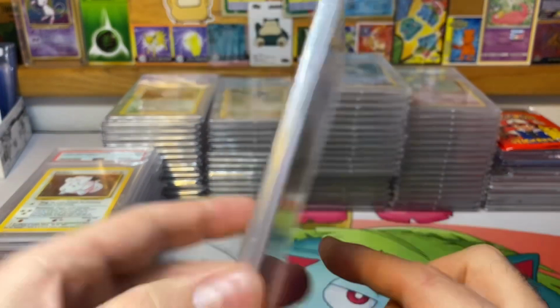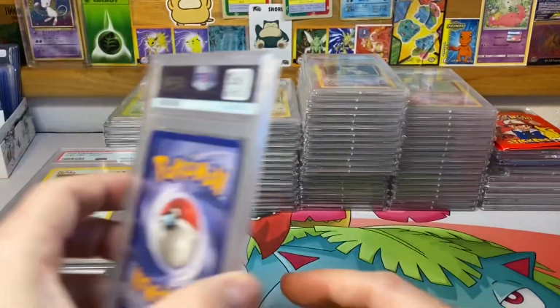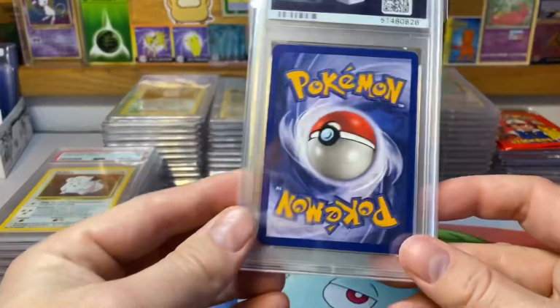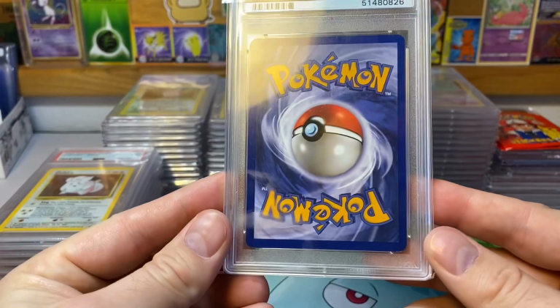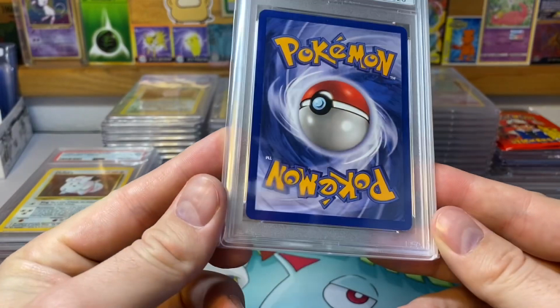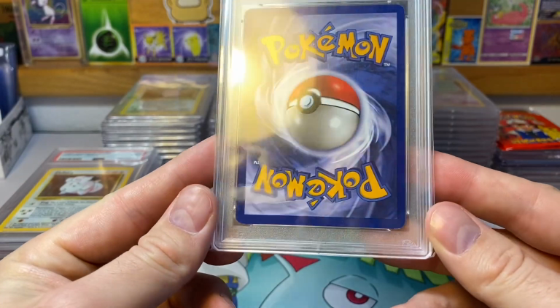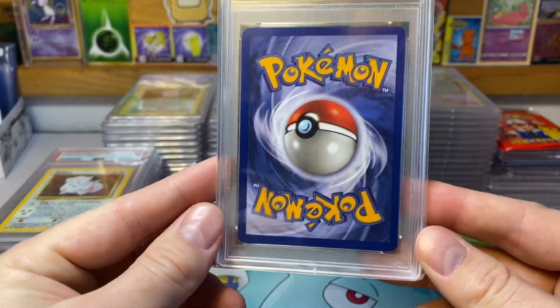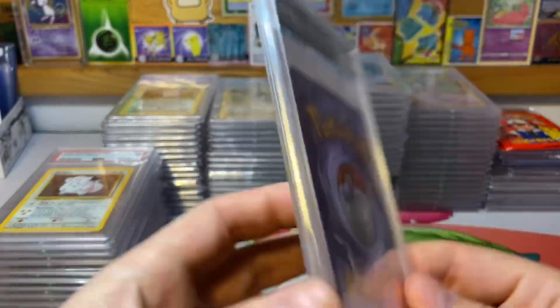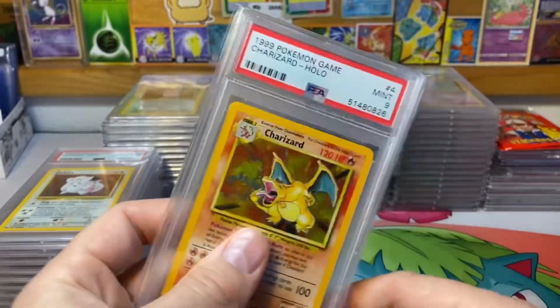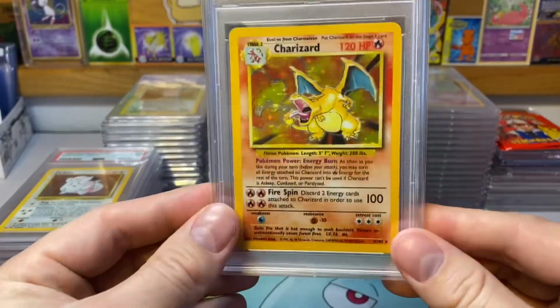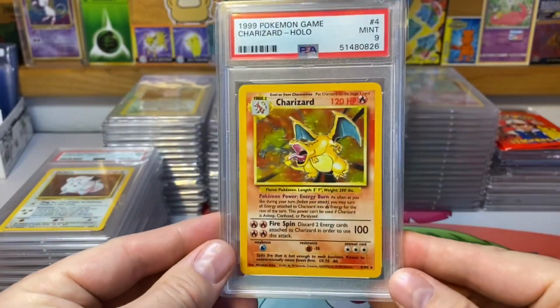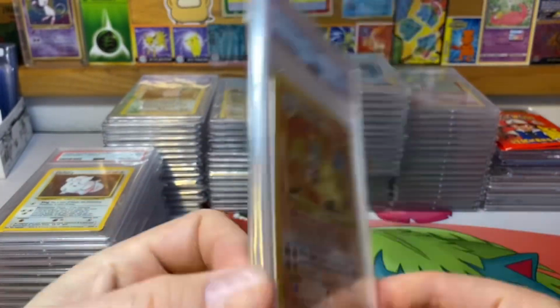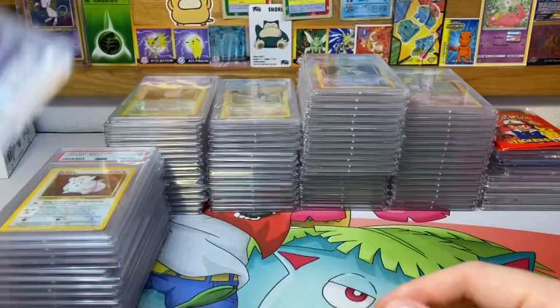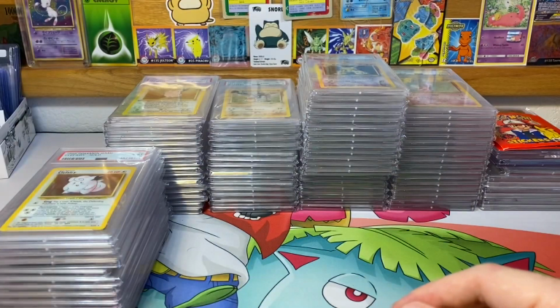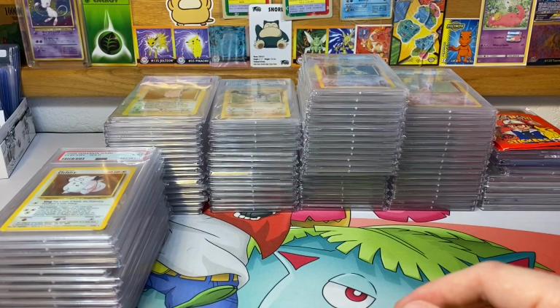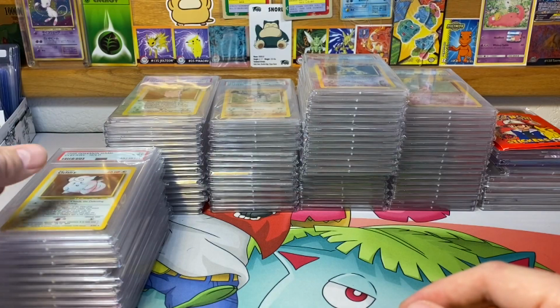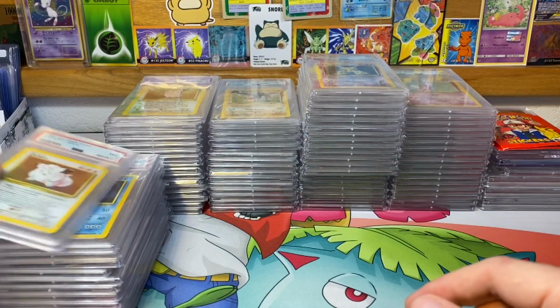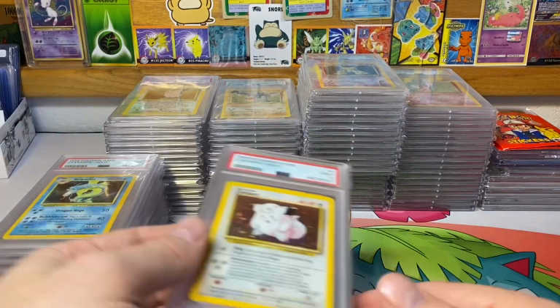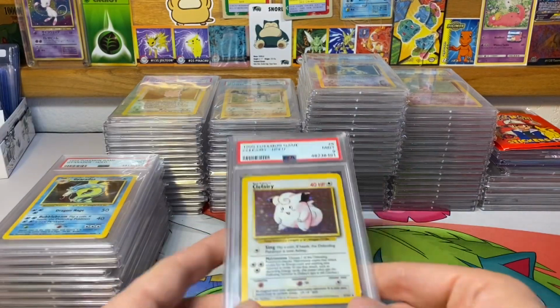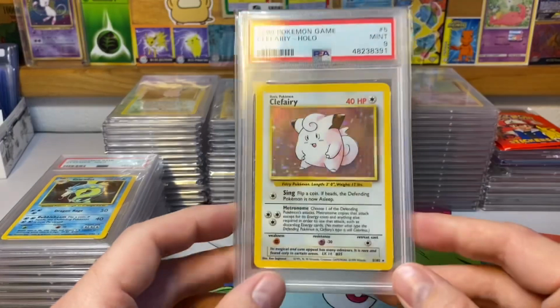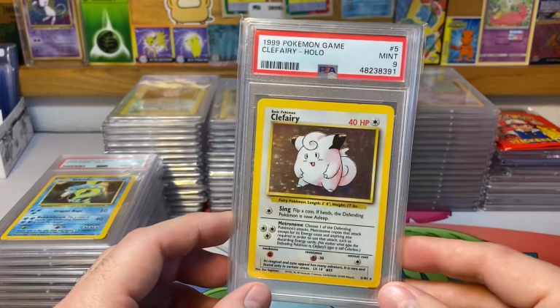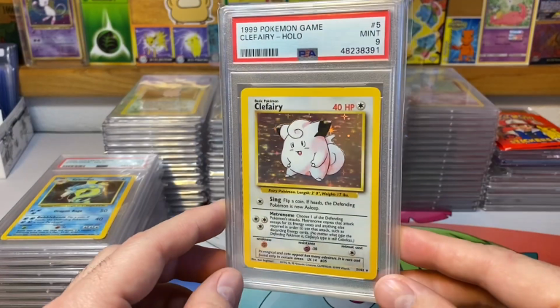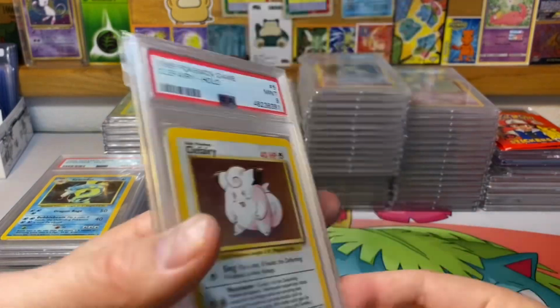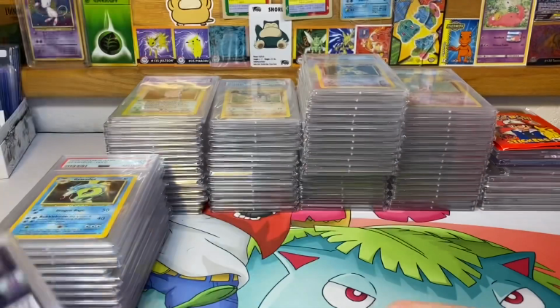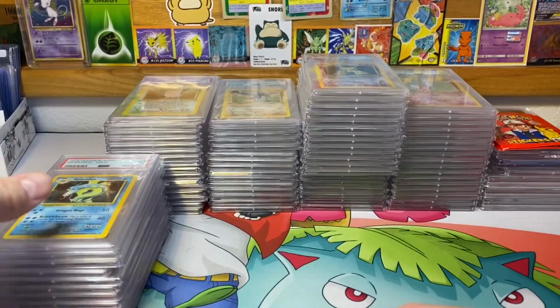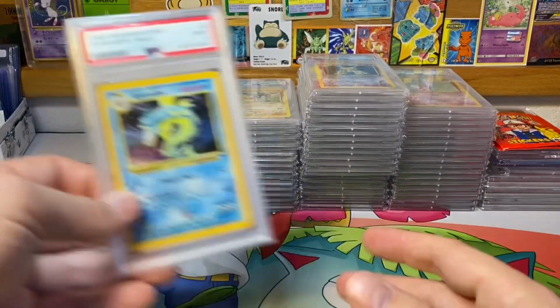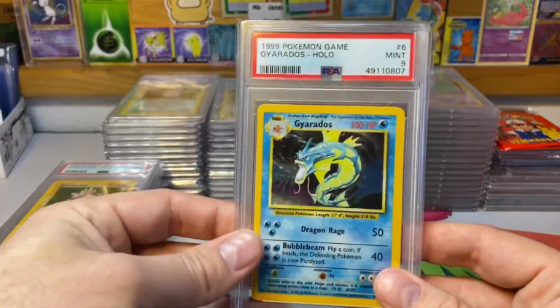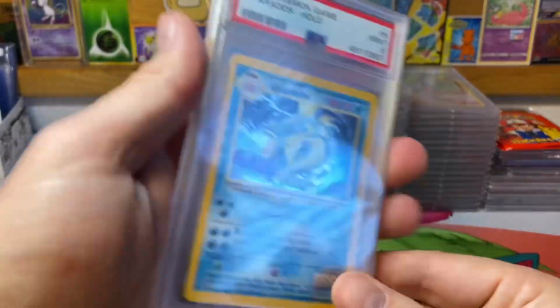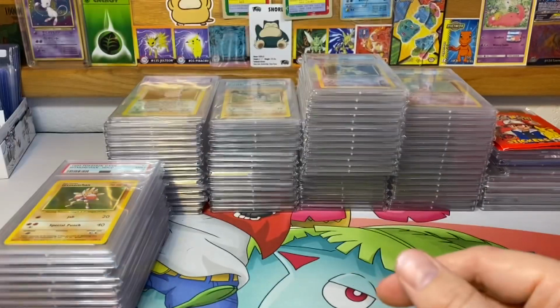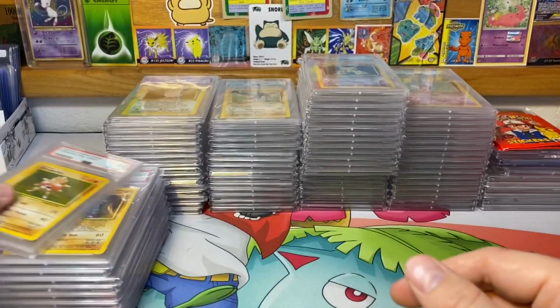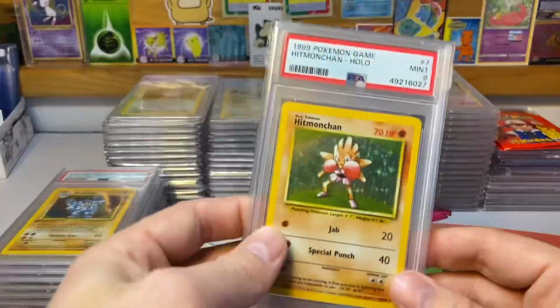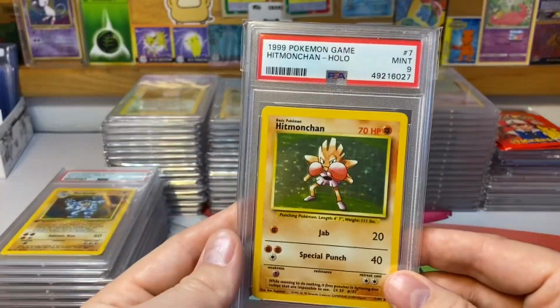This is a very nice PSA 9 — I paid a thousand bucks for it plus shipping, fees, and taxes. Then we got the Clefairy, then we got the Gyarados, then we got the Hitmonchan.